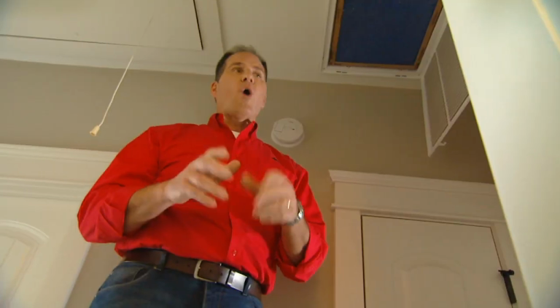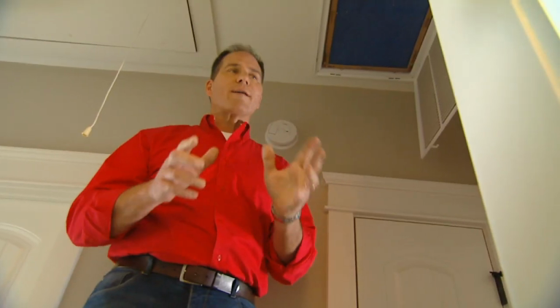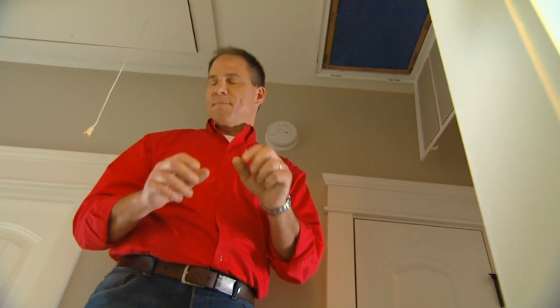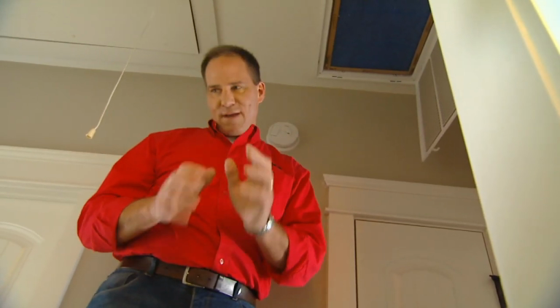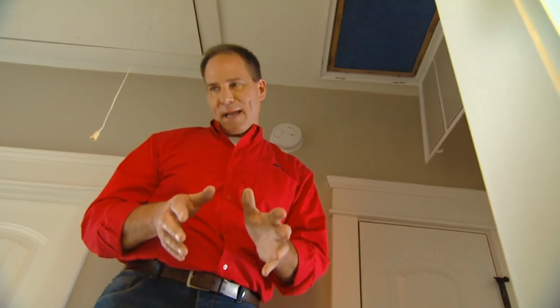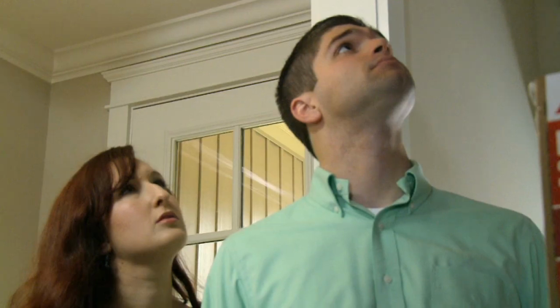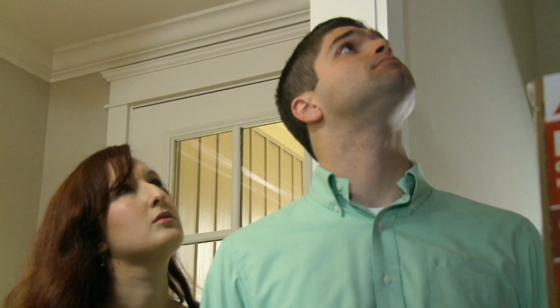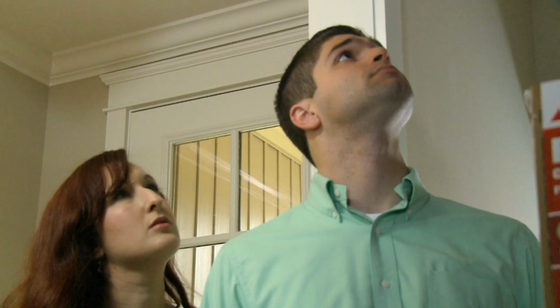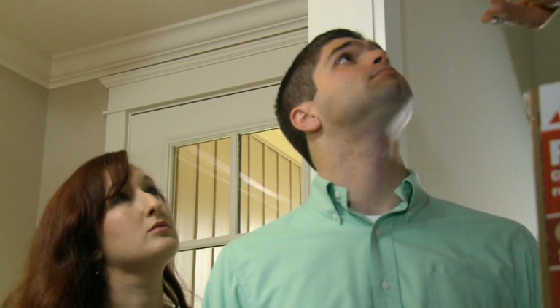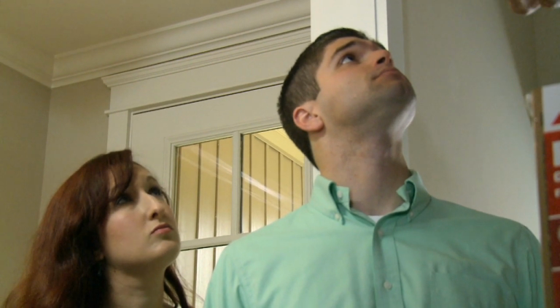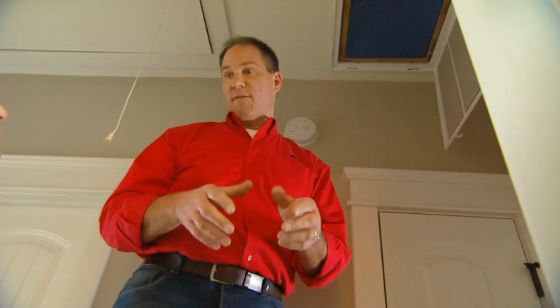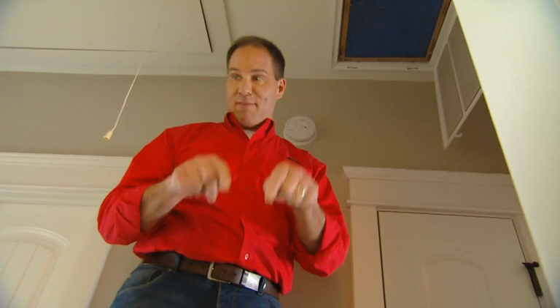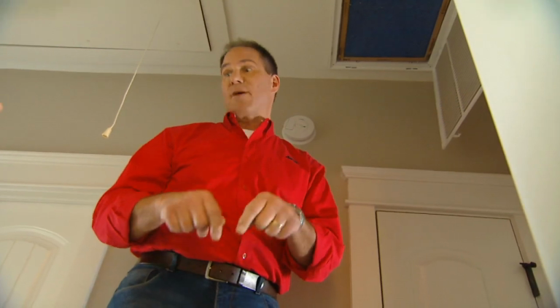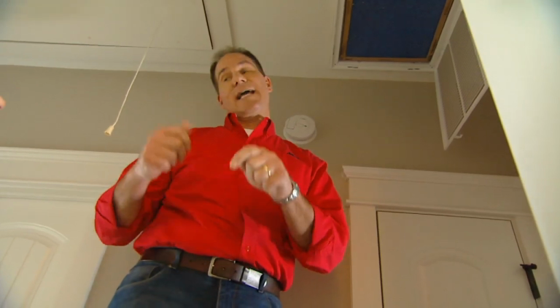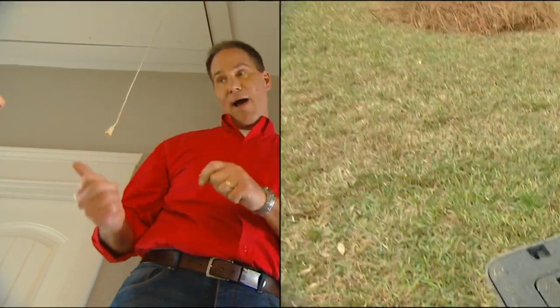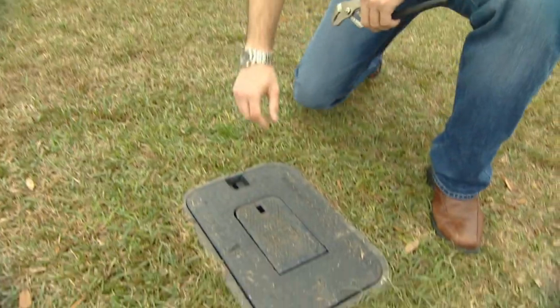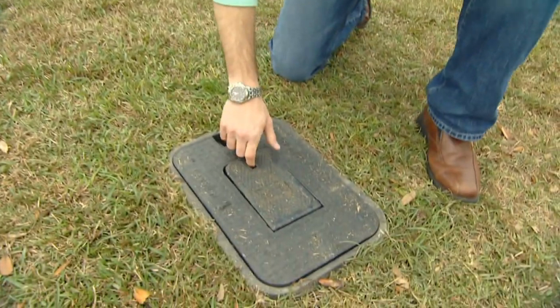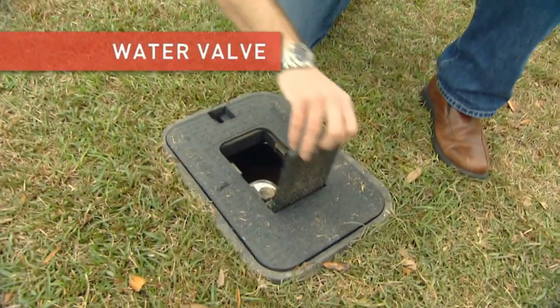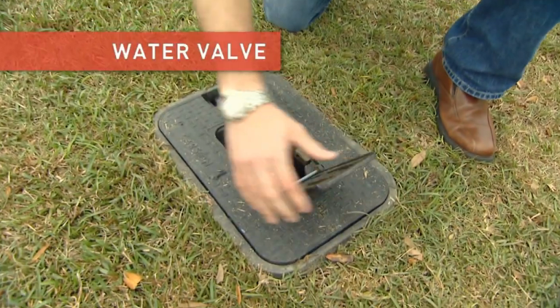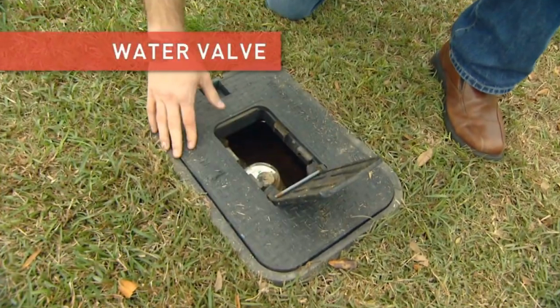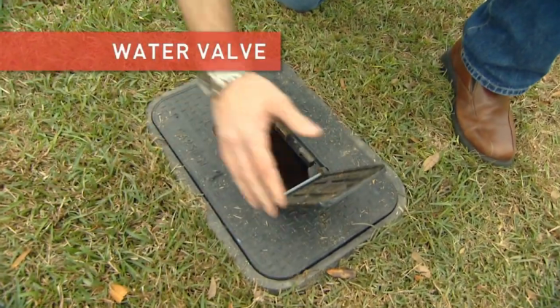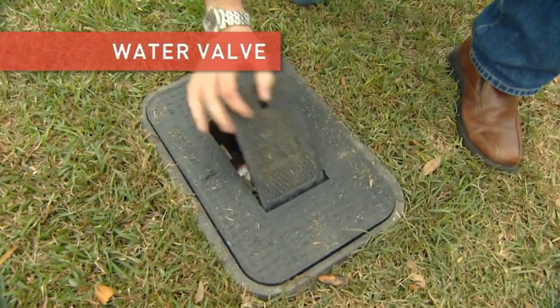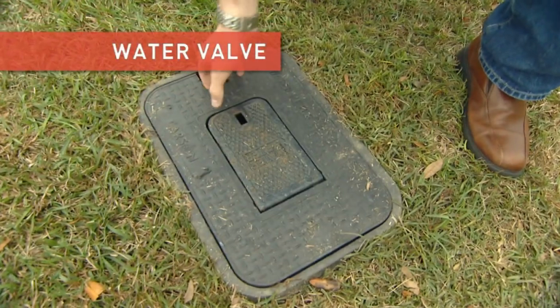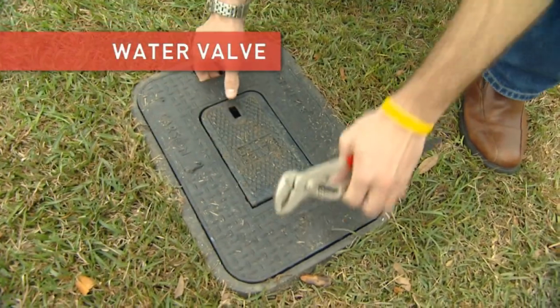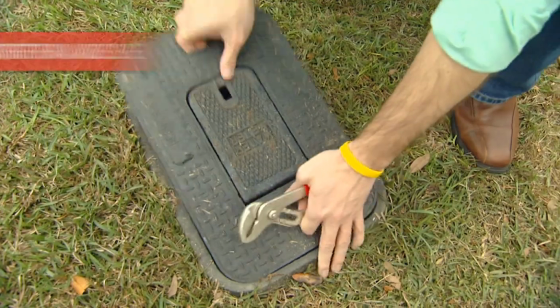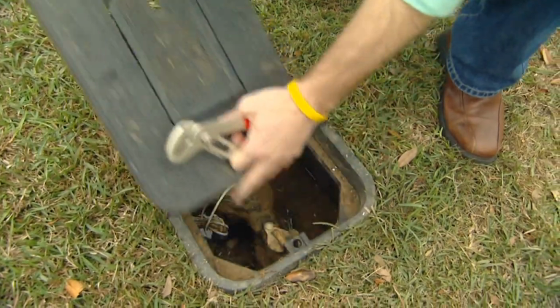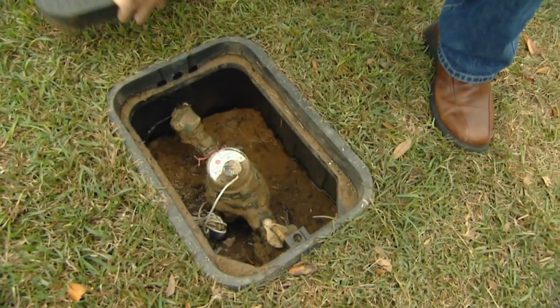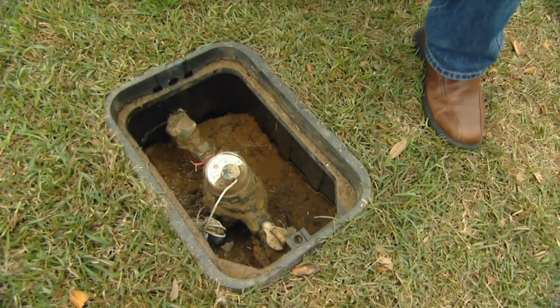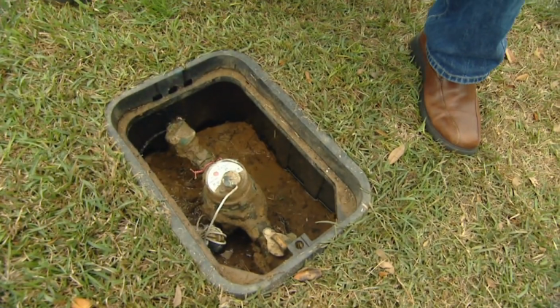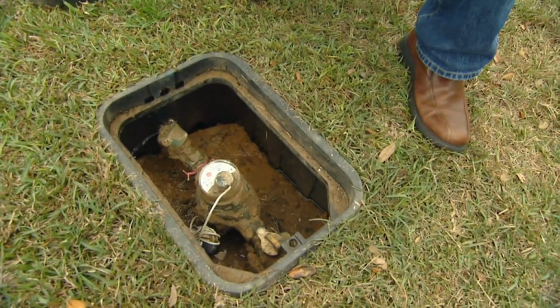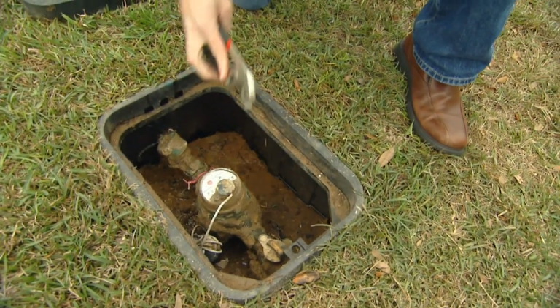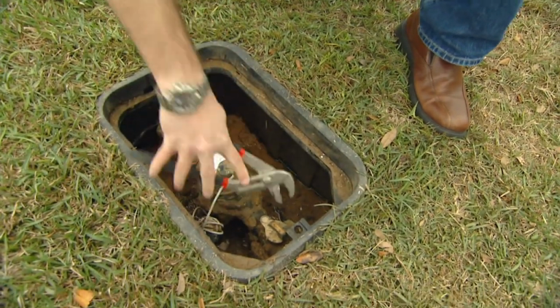If you ever break a pipe and you need to shut the main water valve off, on this house it's actually outside in a vault, right in your front yard. Open that up — there's a little valve in there. Turn it off so you can shut the water off and make the repair.